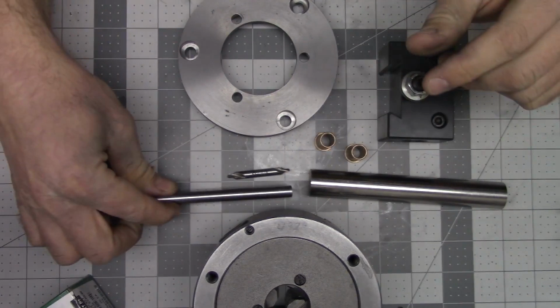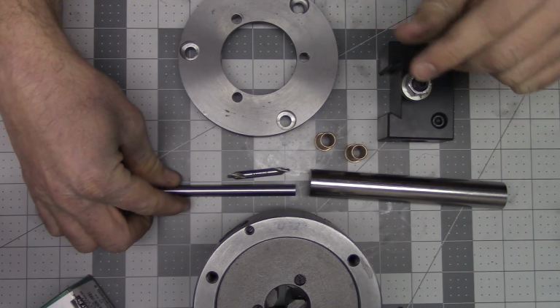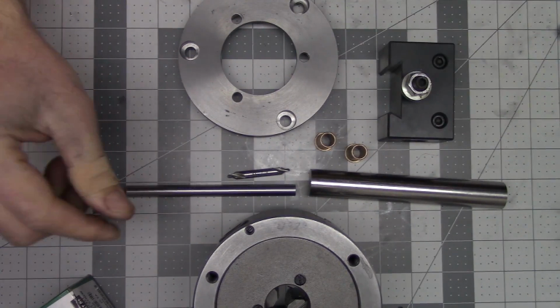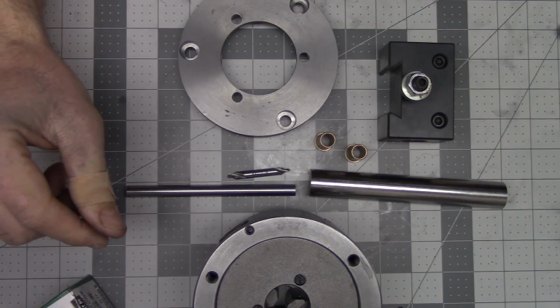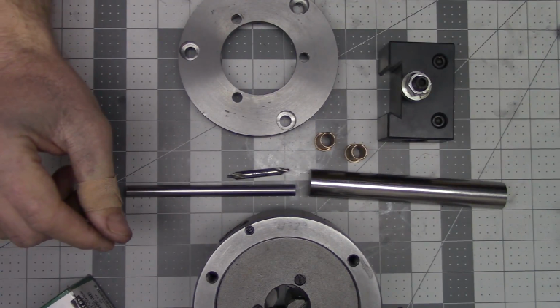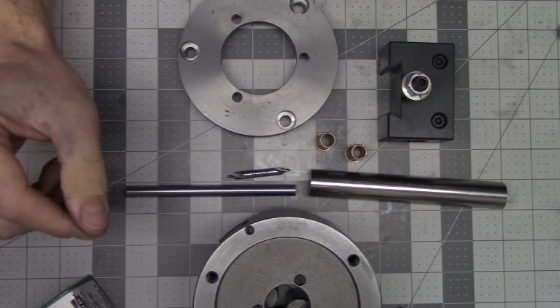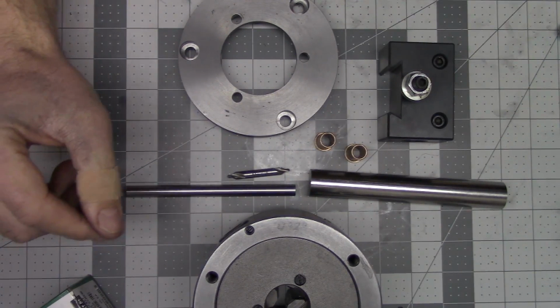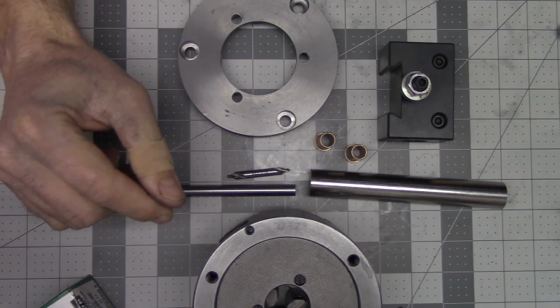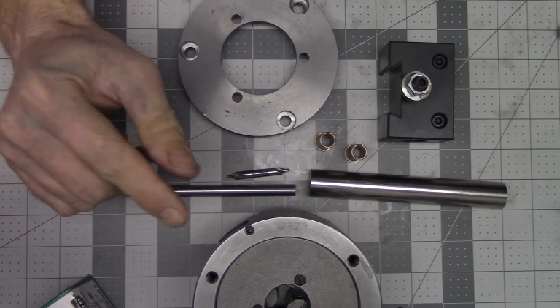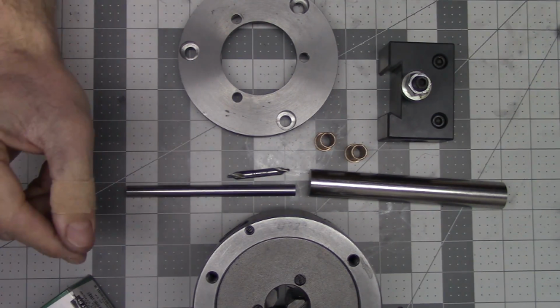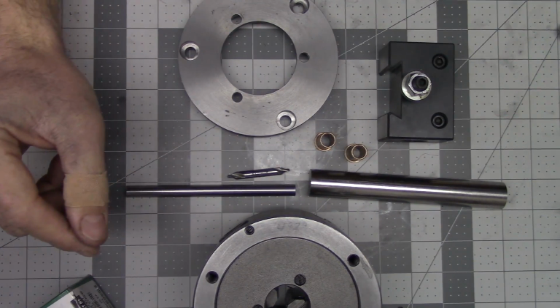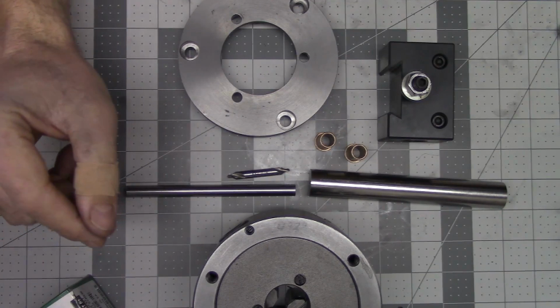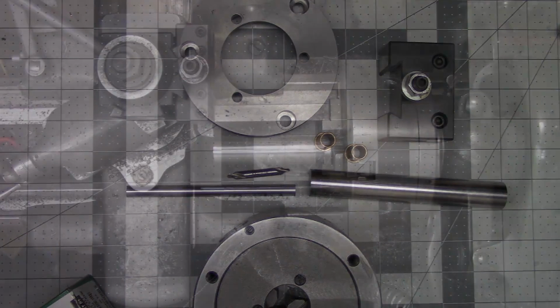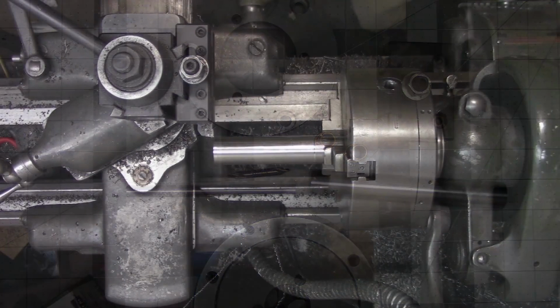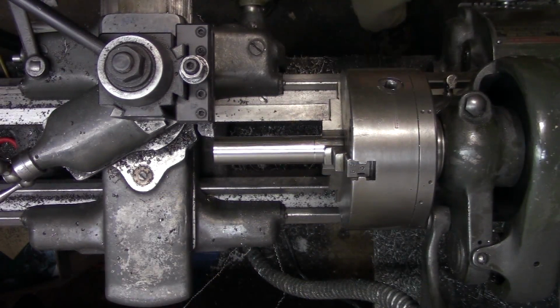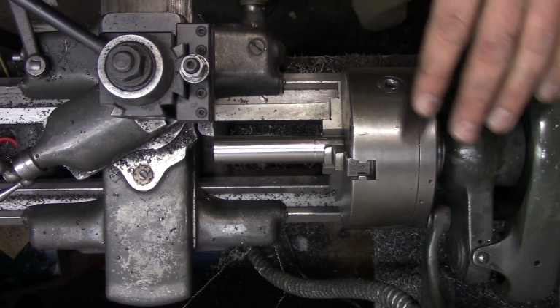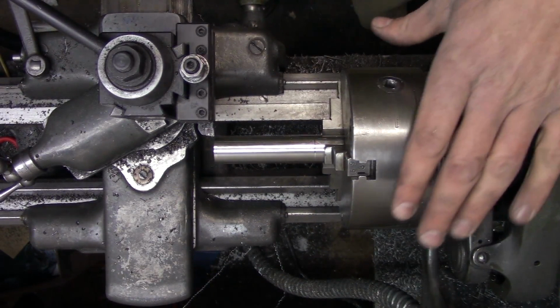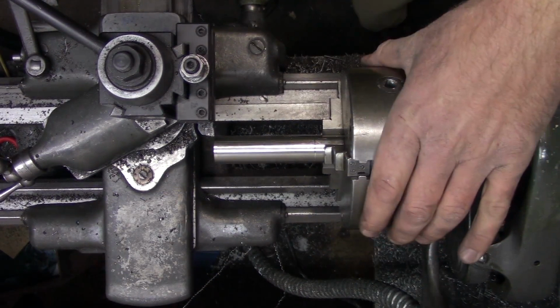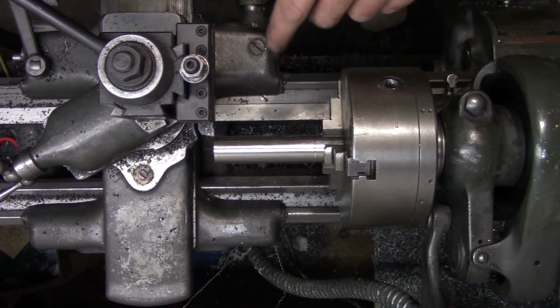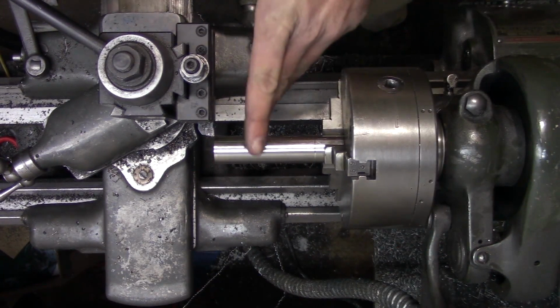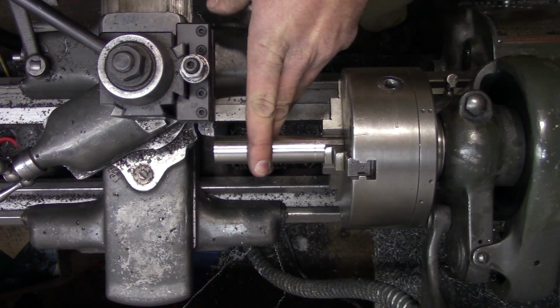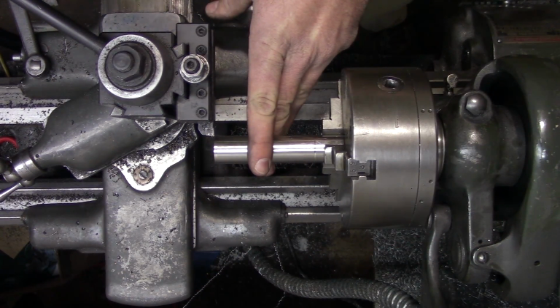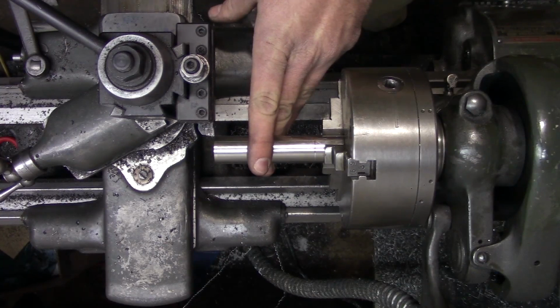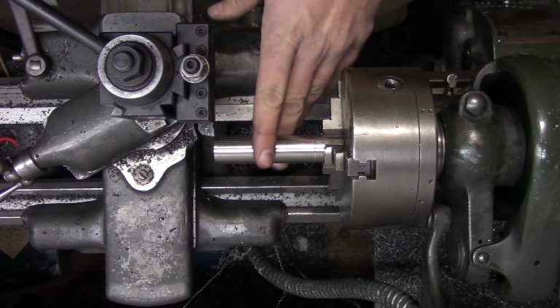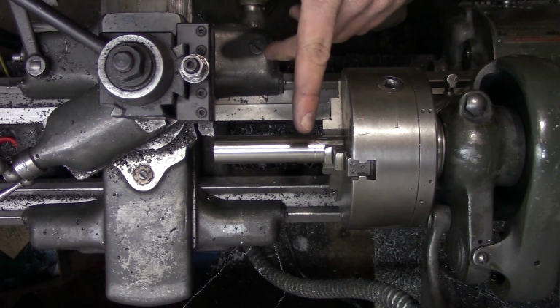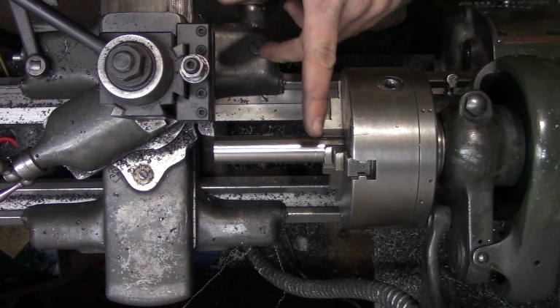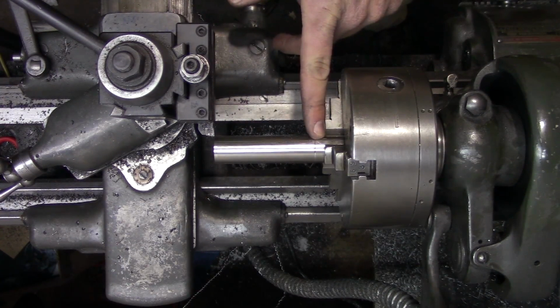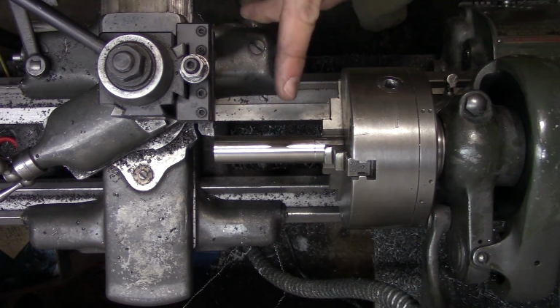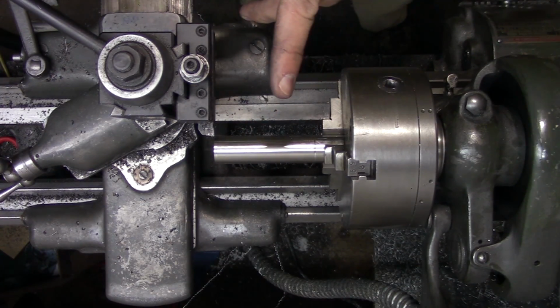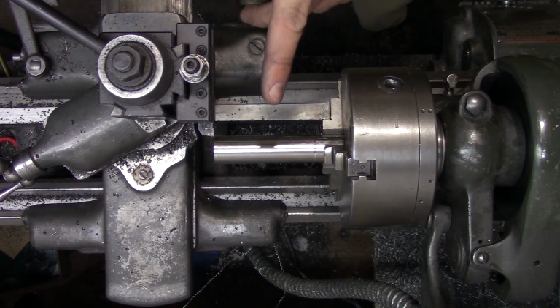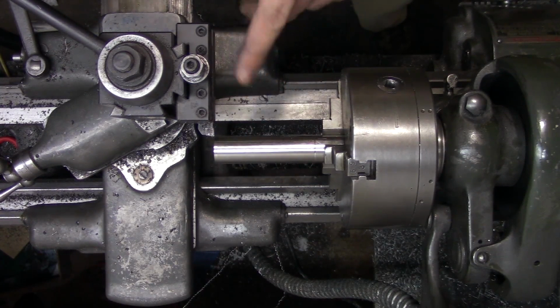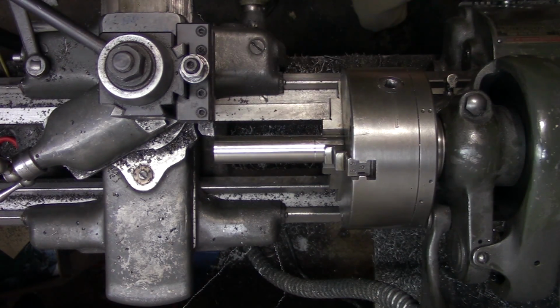Well, that's the project for today. Let's head over to the lathe and get it built. We've got our stock in the three-jaw — we're first going to turn down the diameter to three-quarters of an inch, then we'll part it off and face it to length.